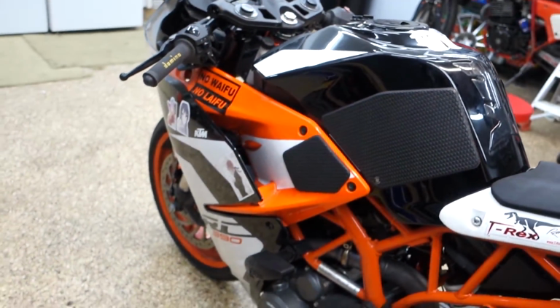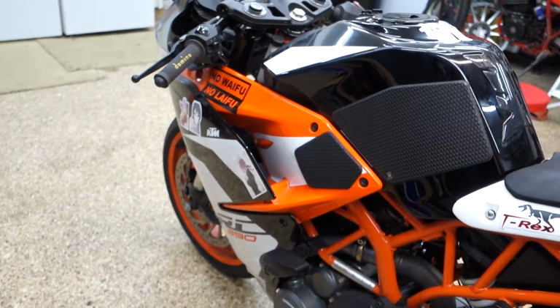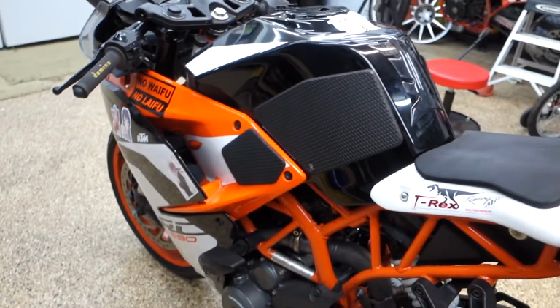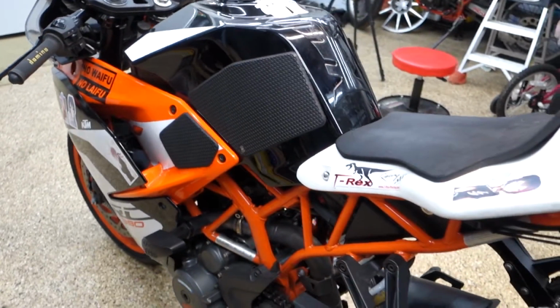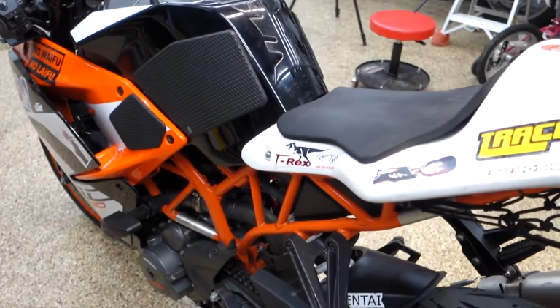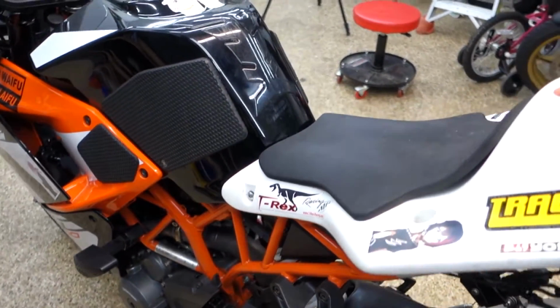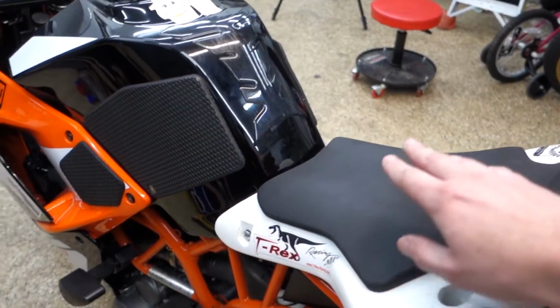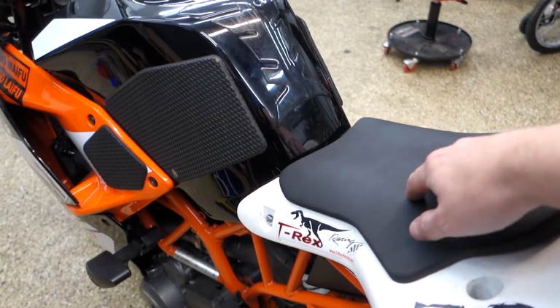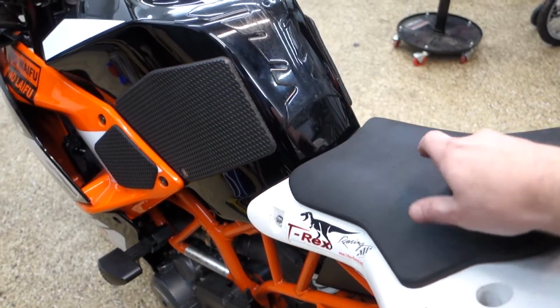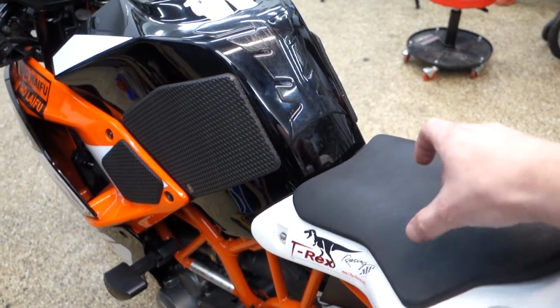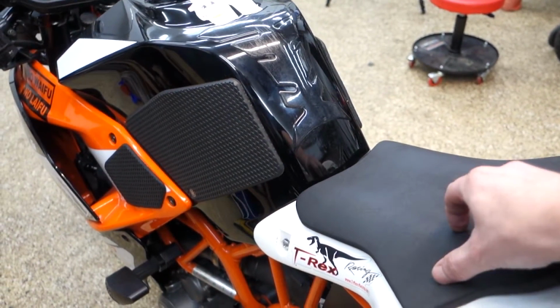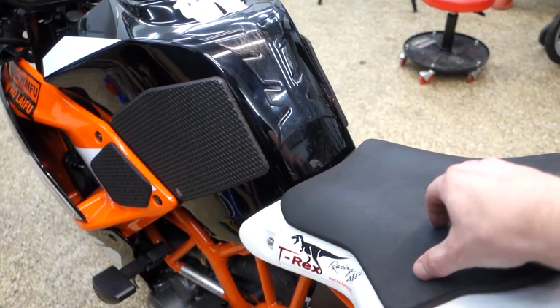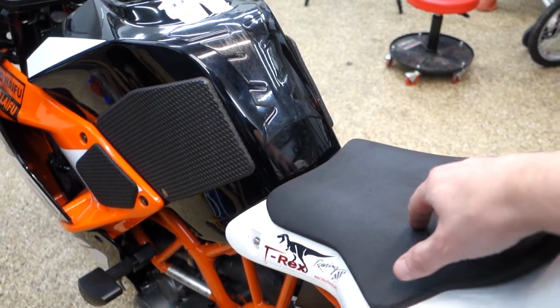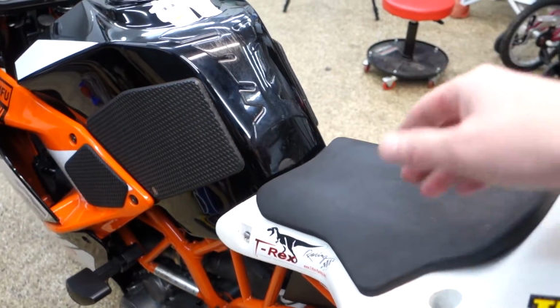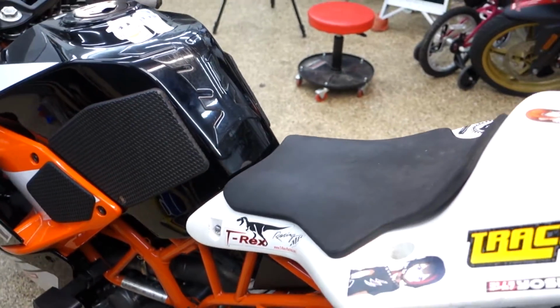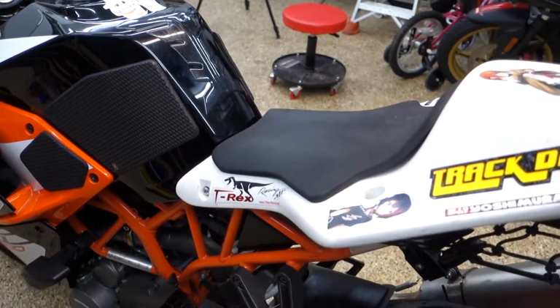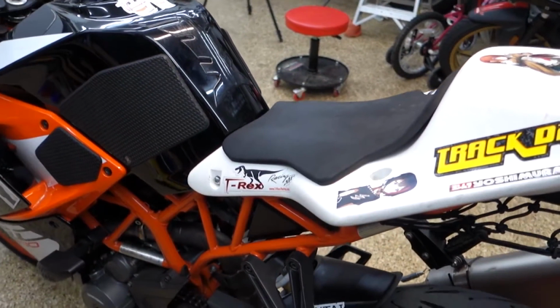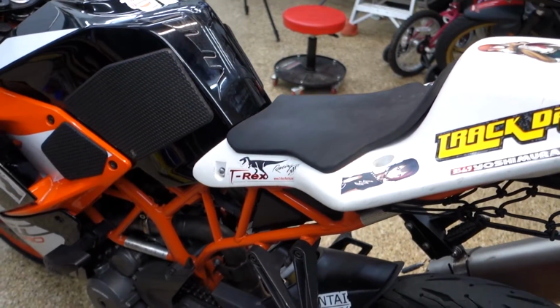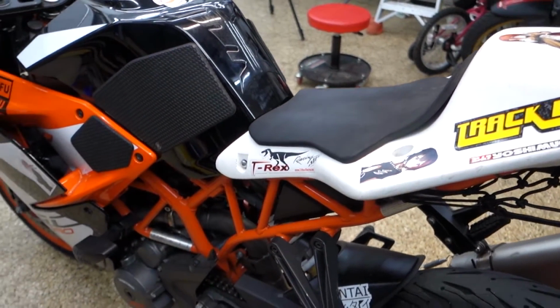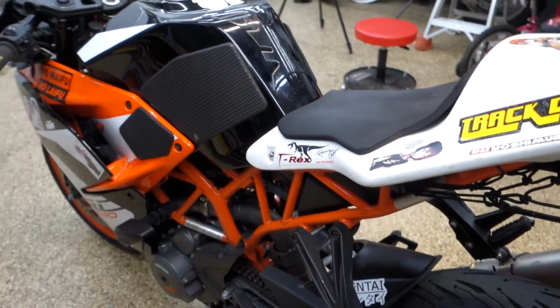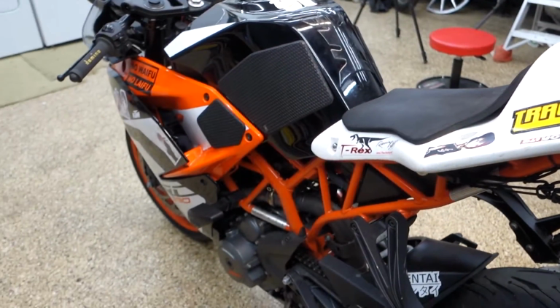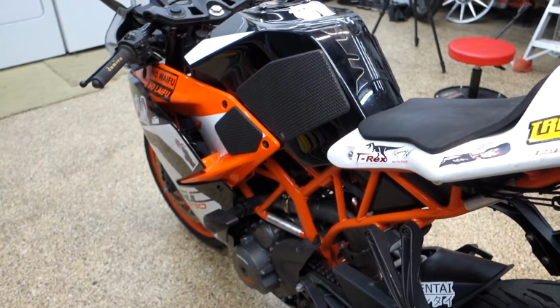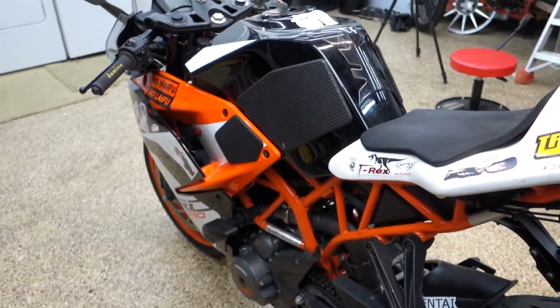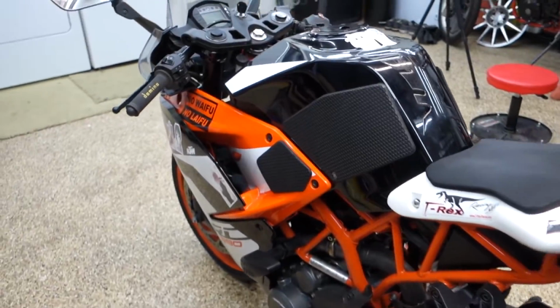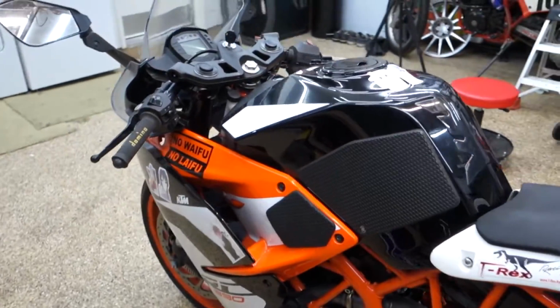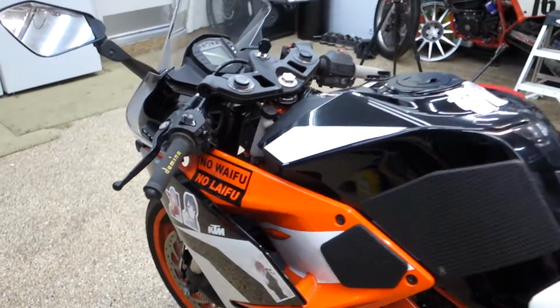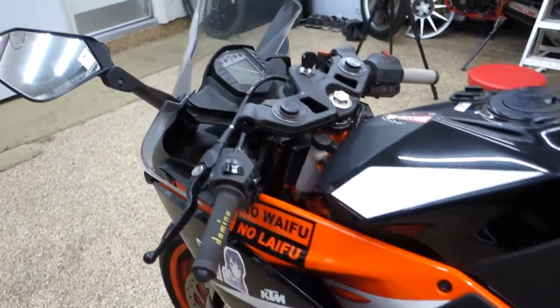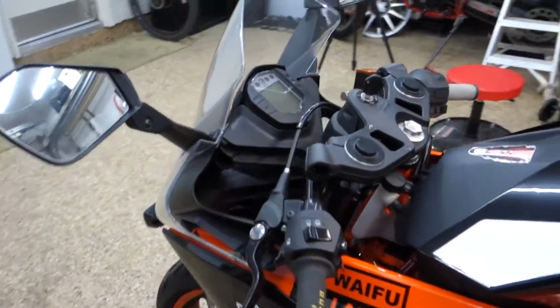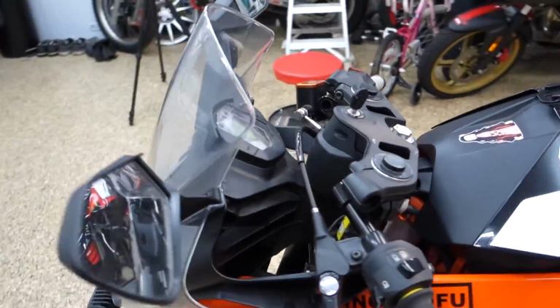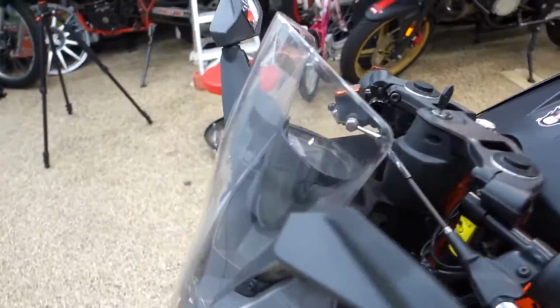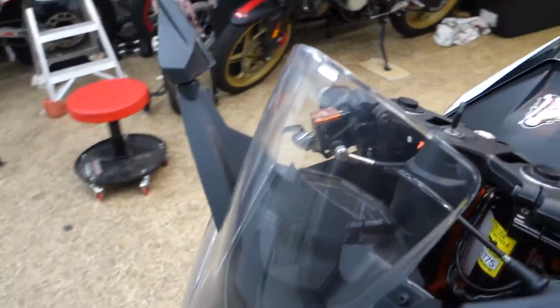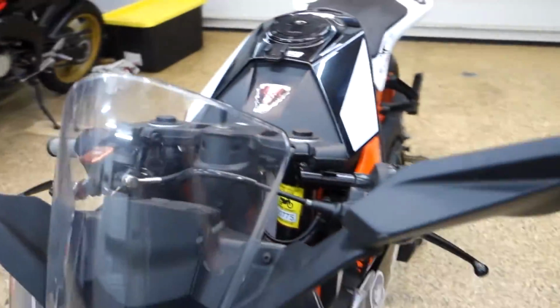I do believe there is a tune with some tuner boxes in here. I'll have to tear into it to see exactly what it was — I forgot what he said. So yeah, that's all the mods that I currently see, at least on this bike.